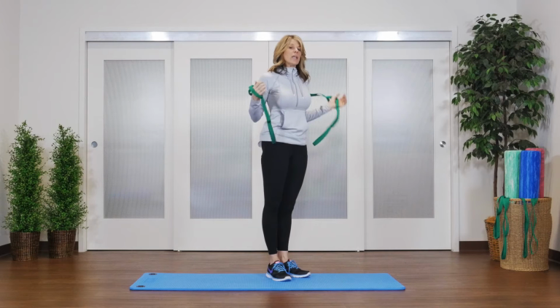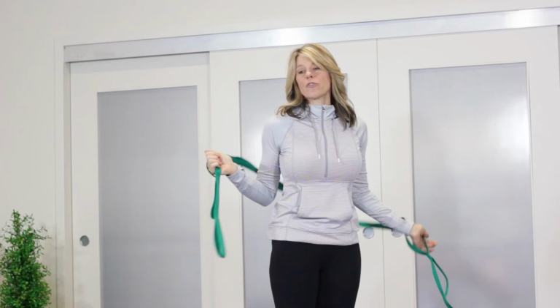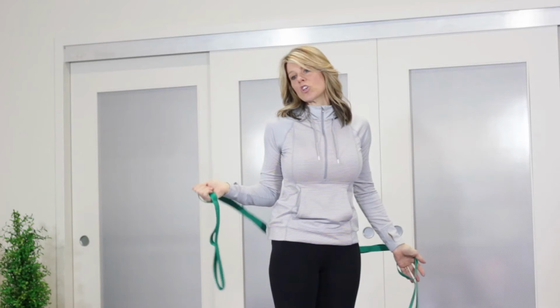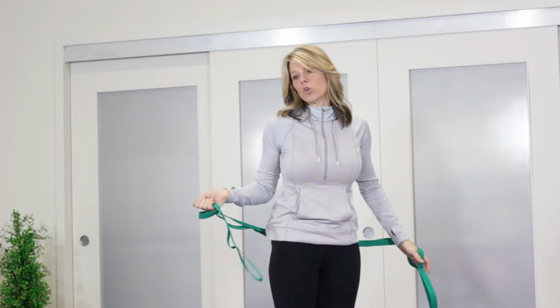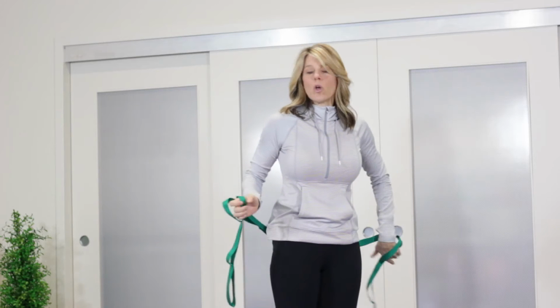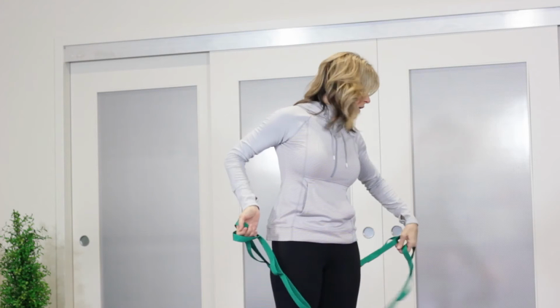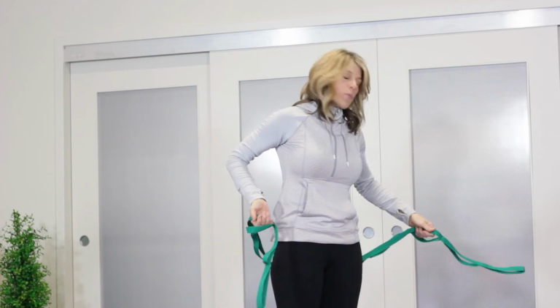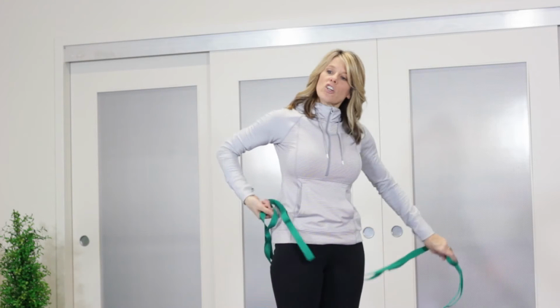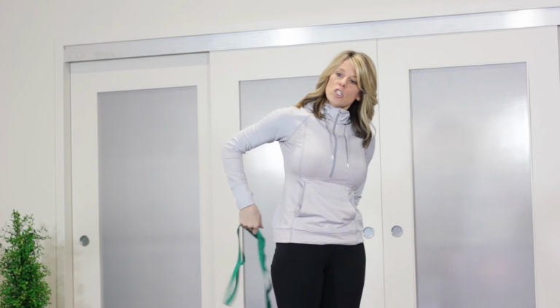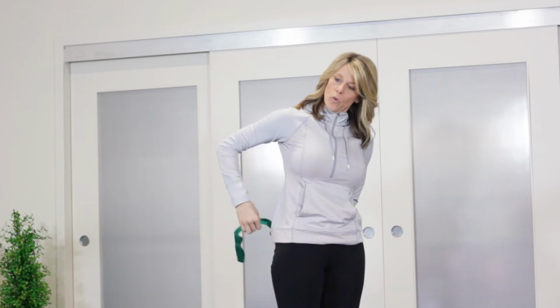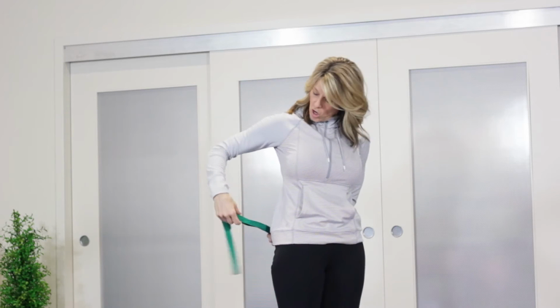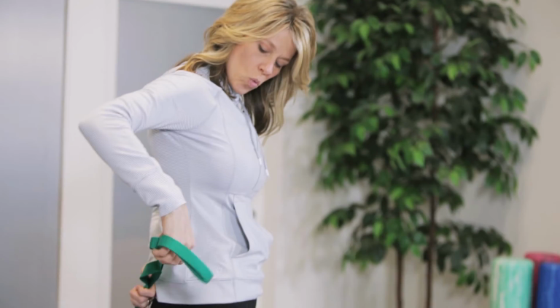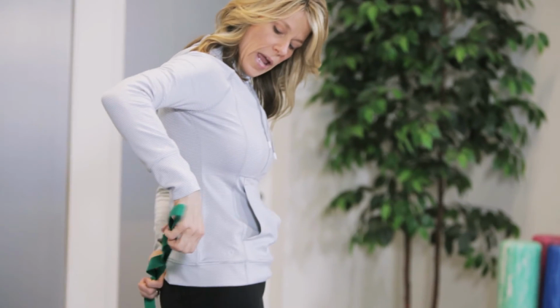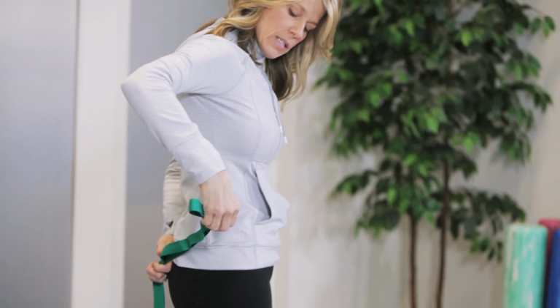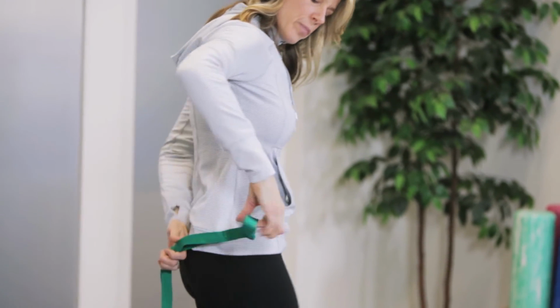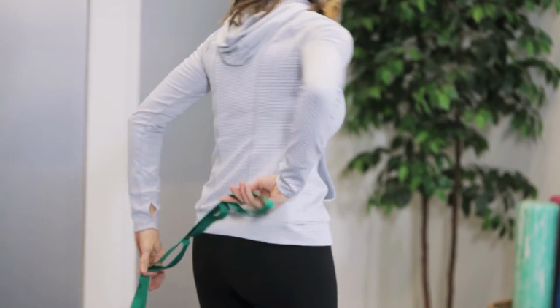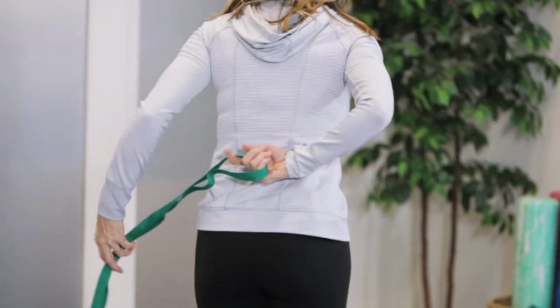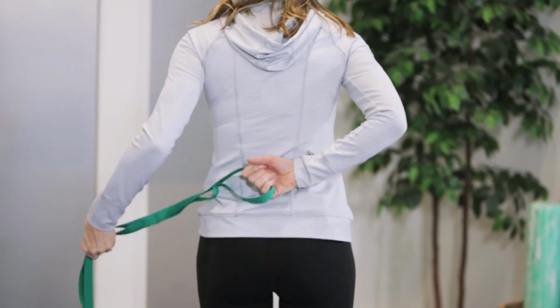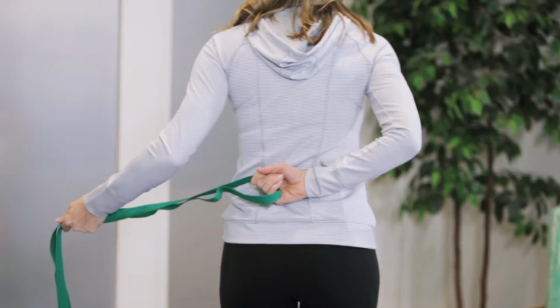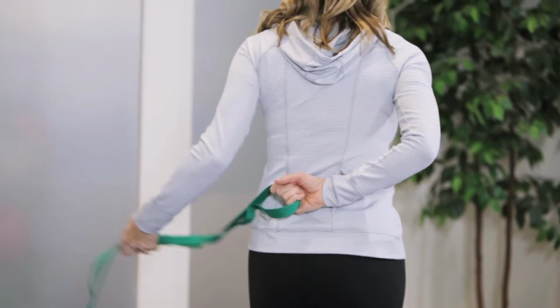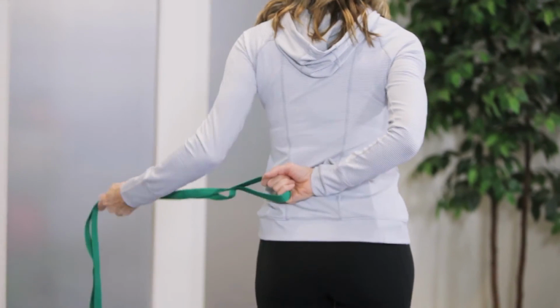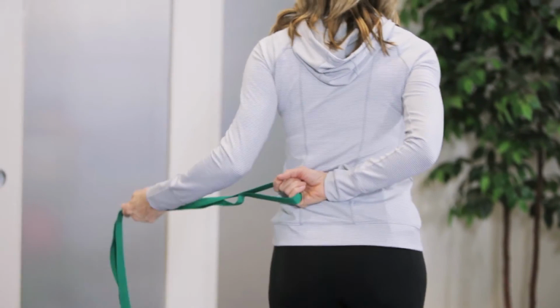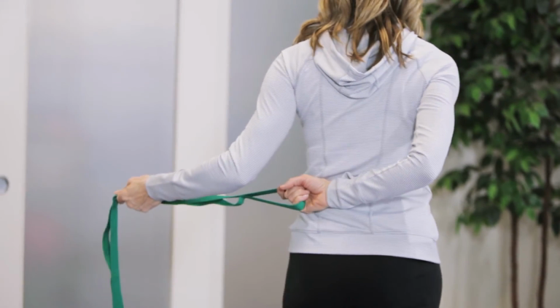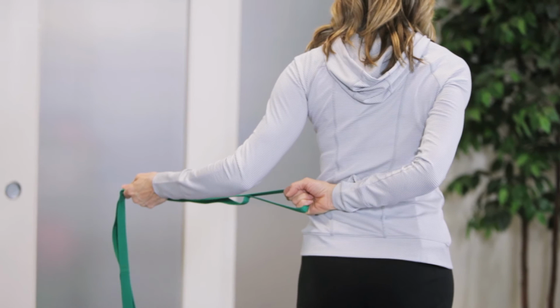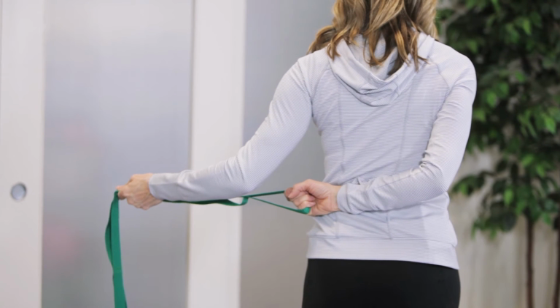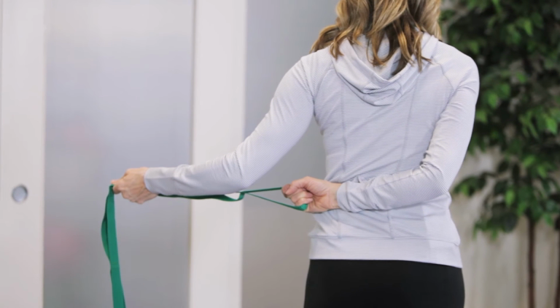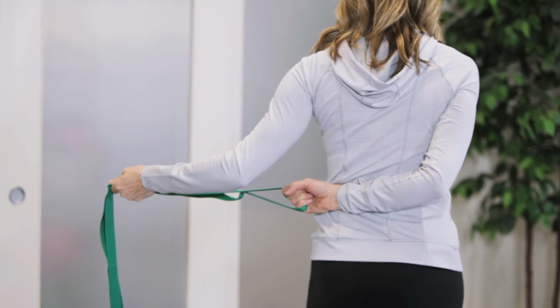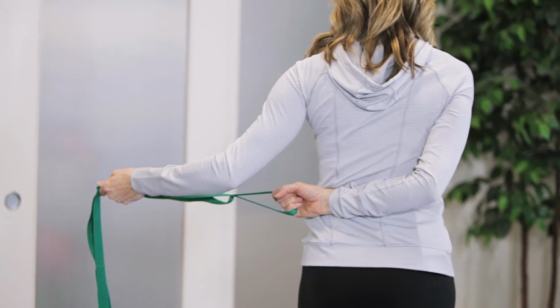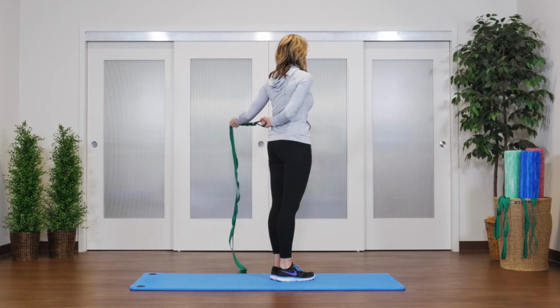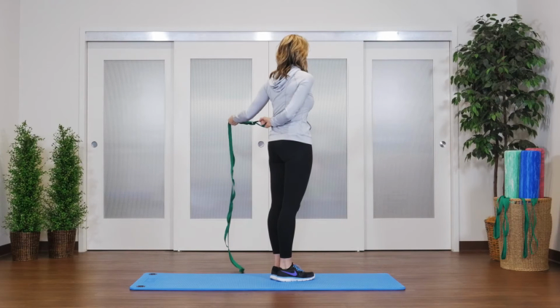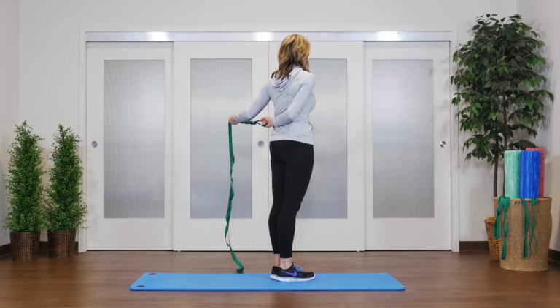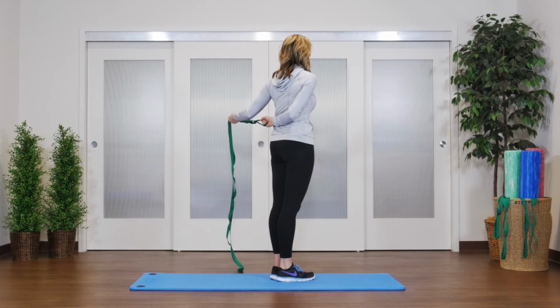To further stretch the shoulder one at a time, put the strap into one hand, bring the other part of the strap behind you, and then just pull slightly out to the side to stretch the shoulder.